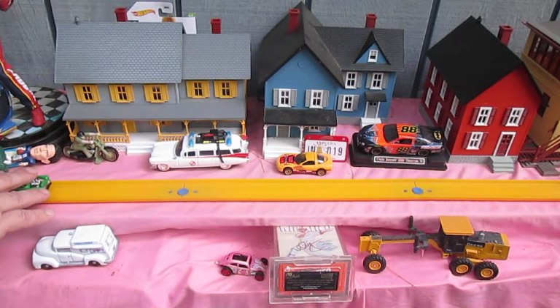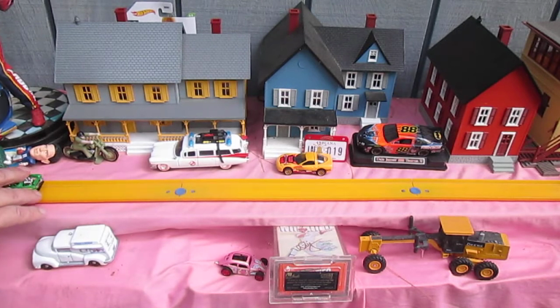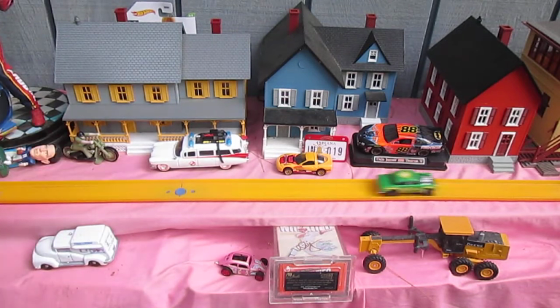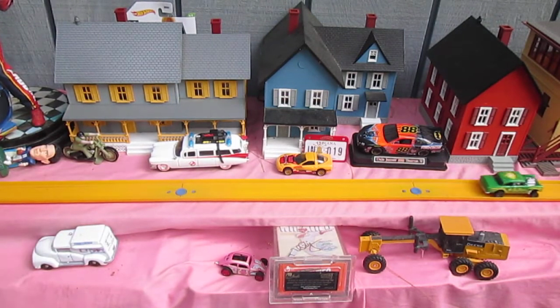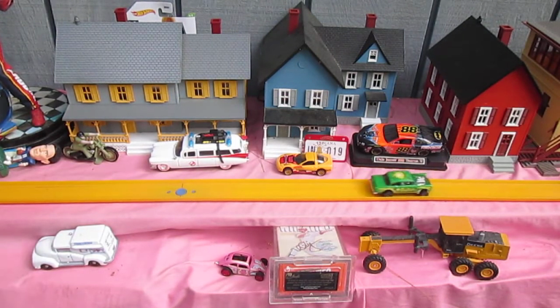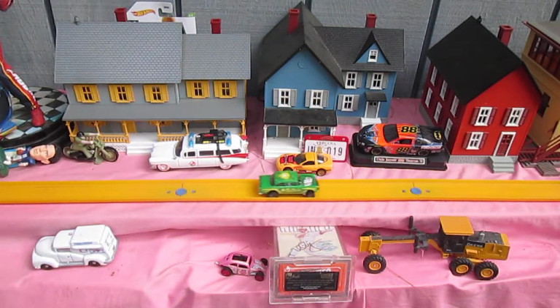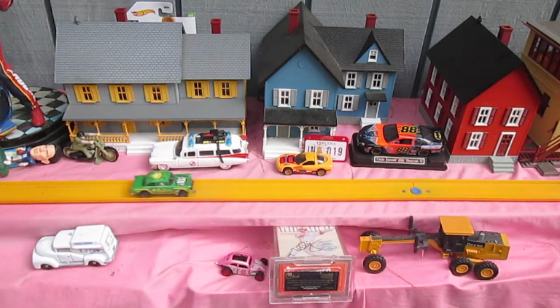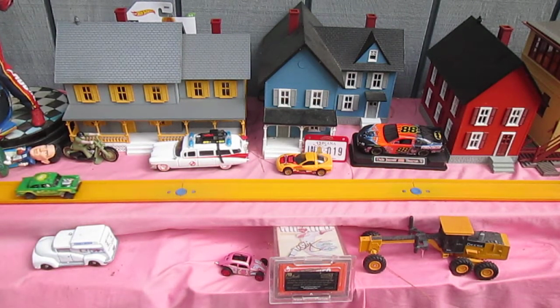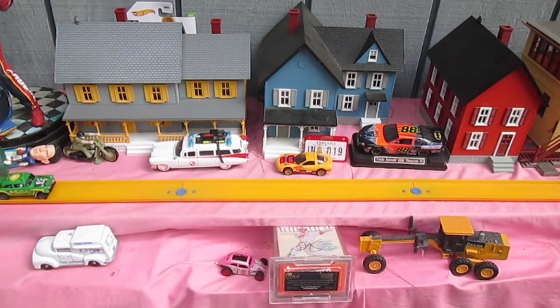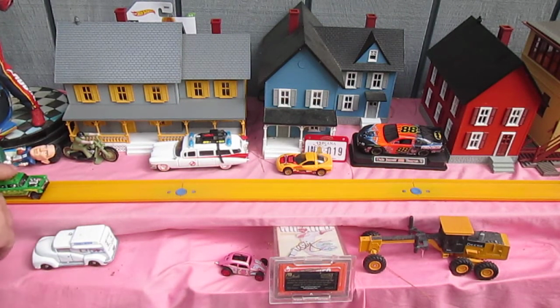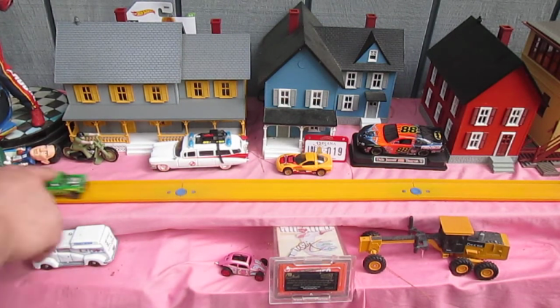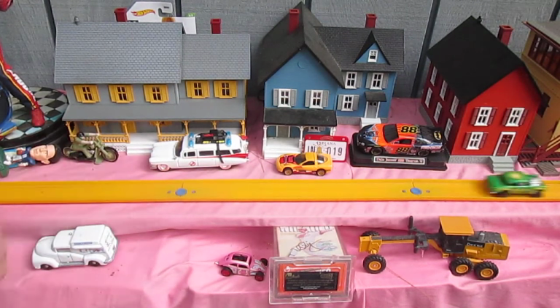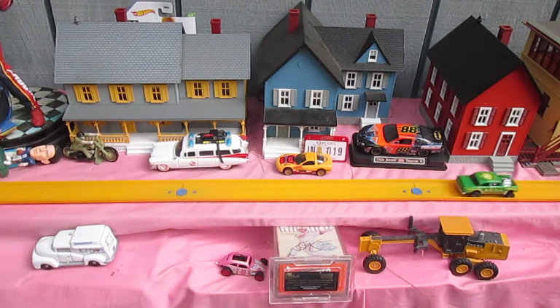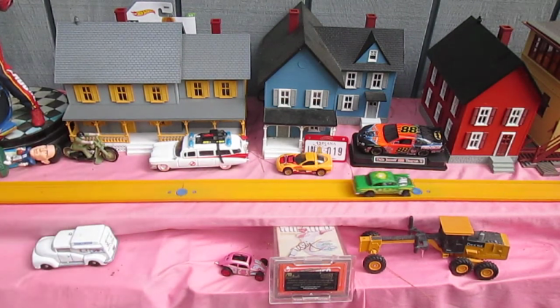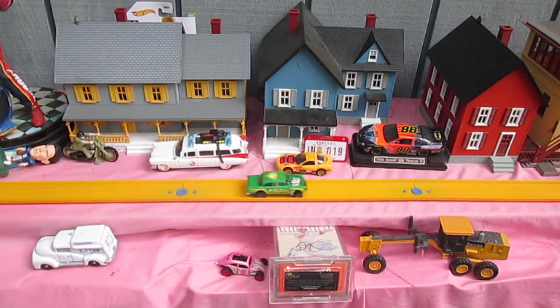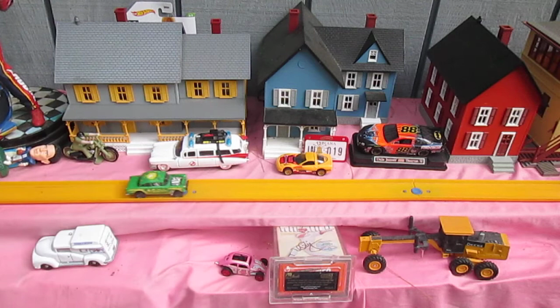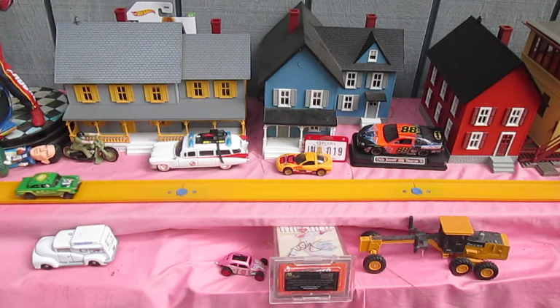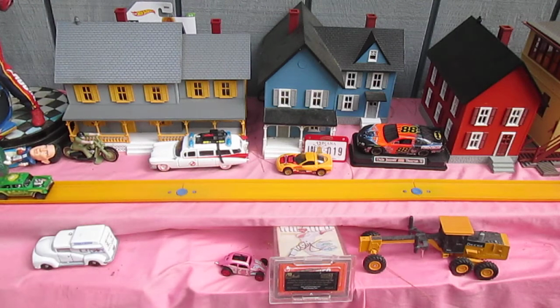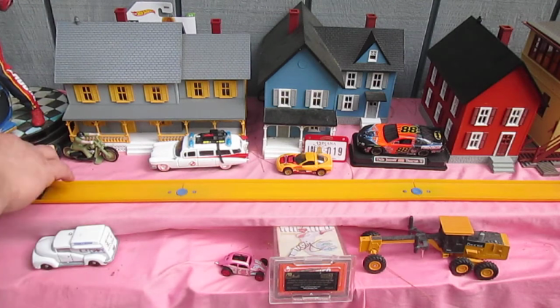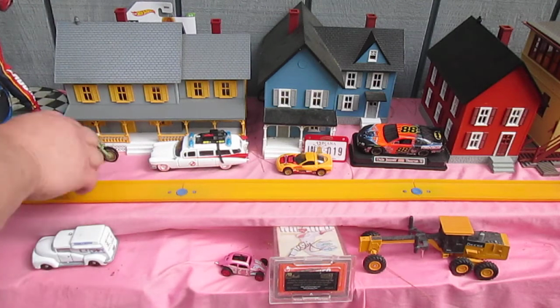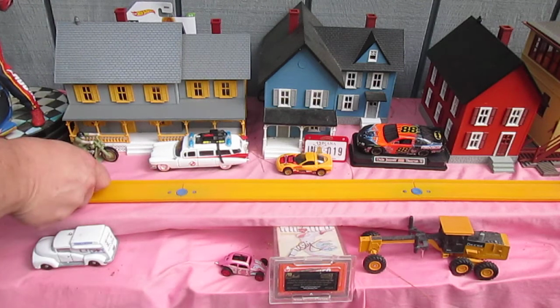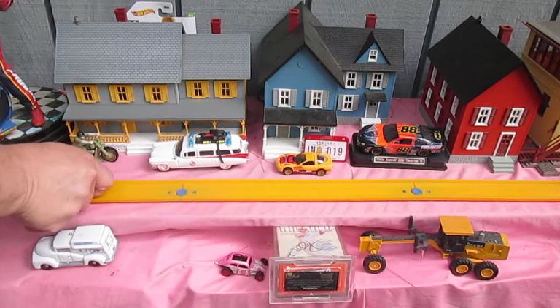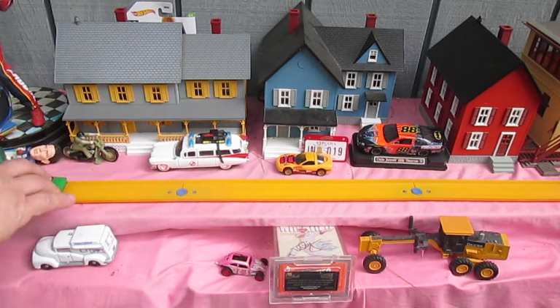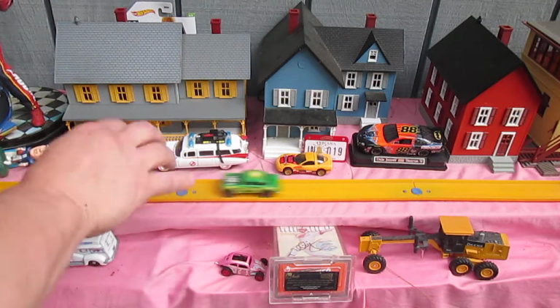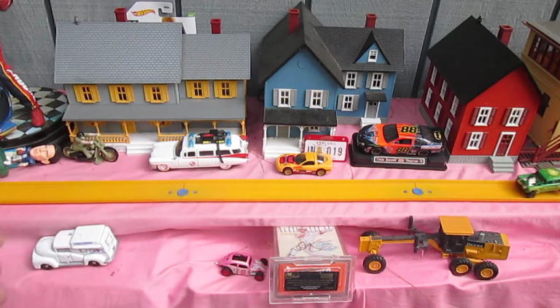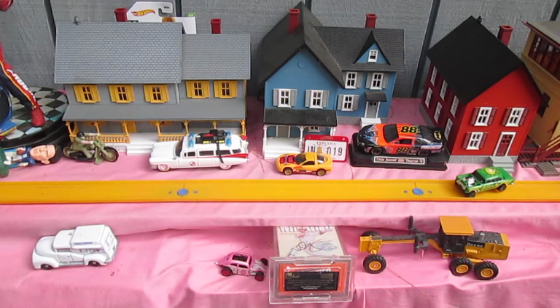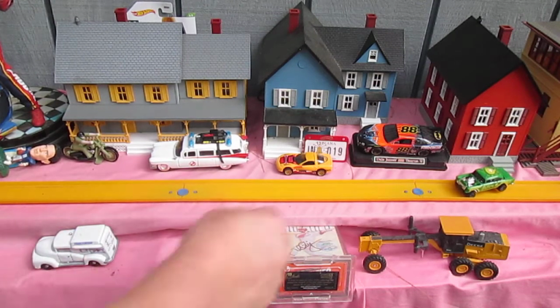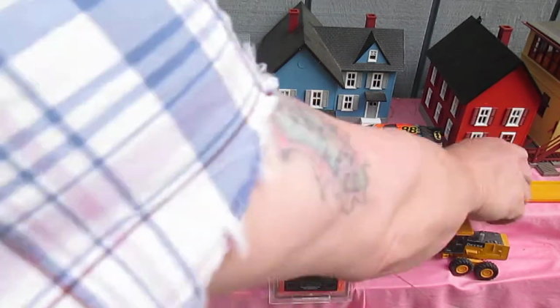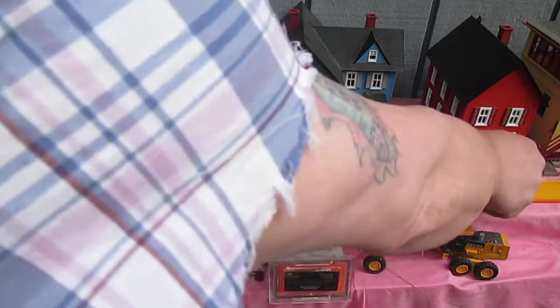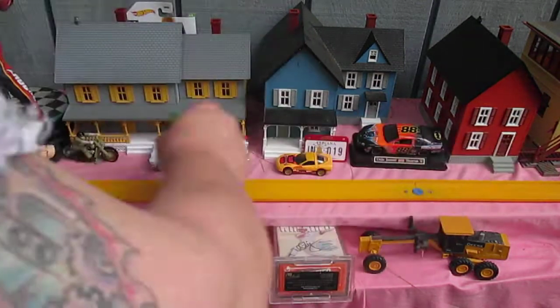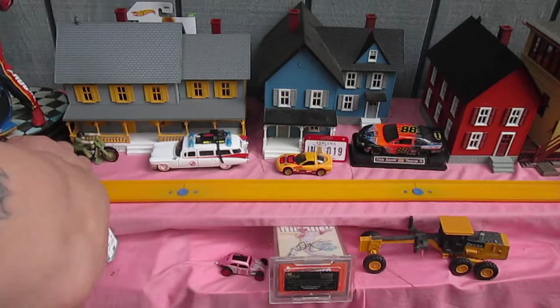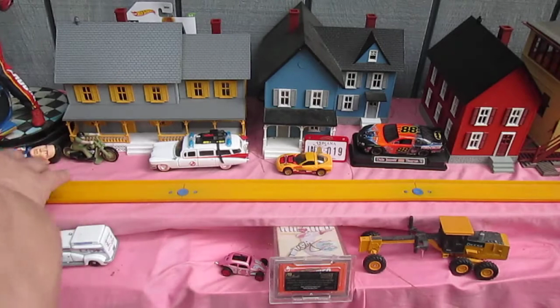Hello and welcome to Timmy's 10 again for an unboxing of a 2021 Hot Wheels. Today we have this Guster 55 Chevy Bel Air Gasser.